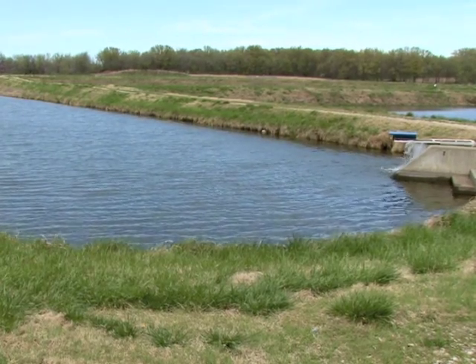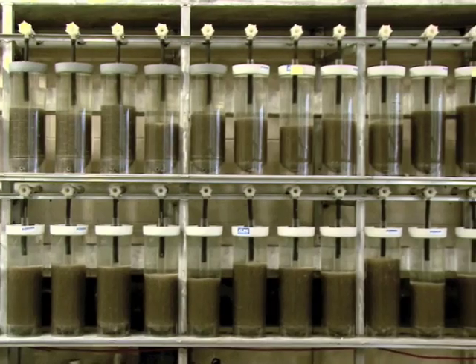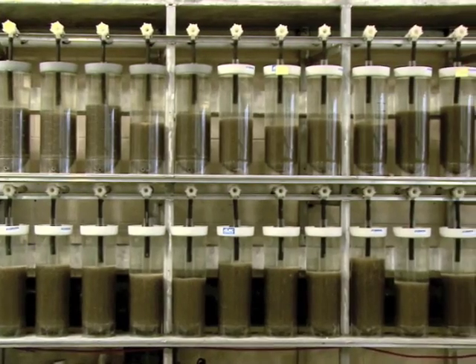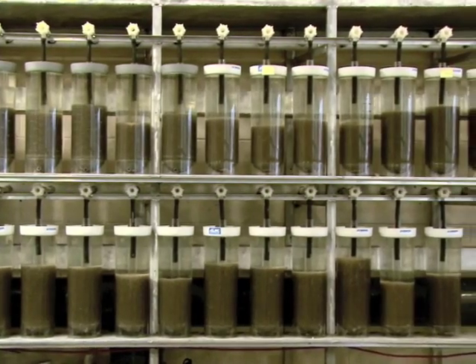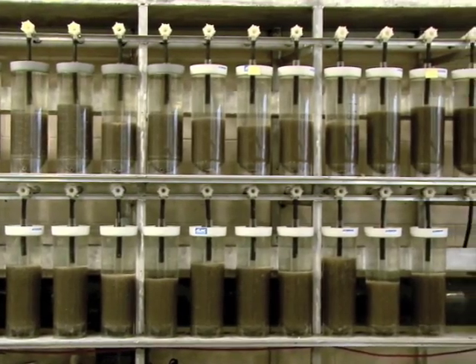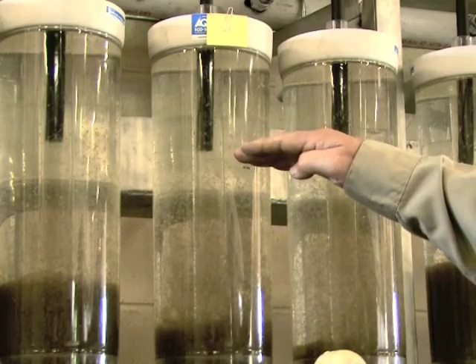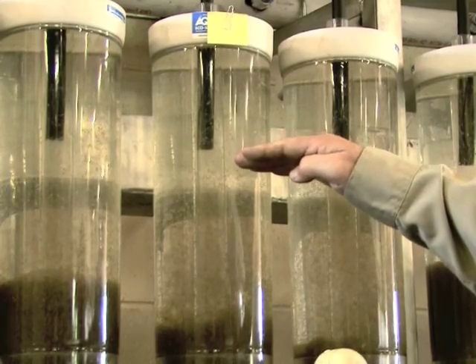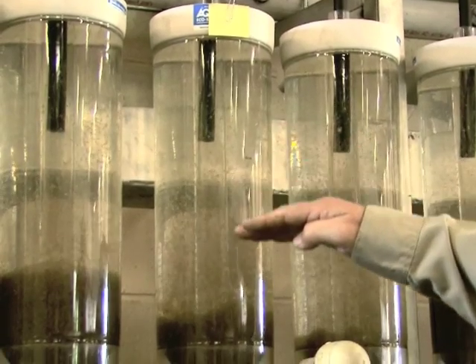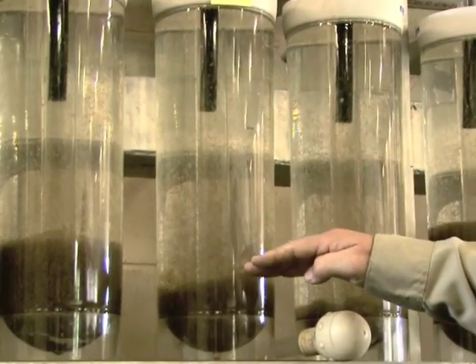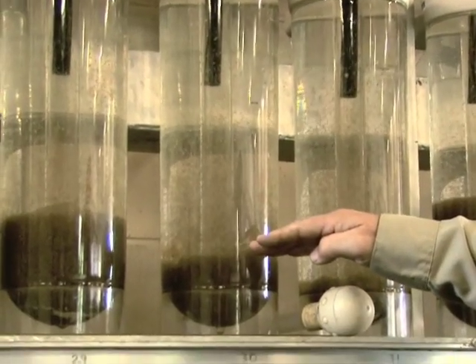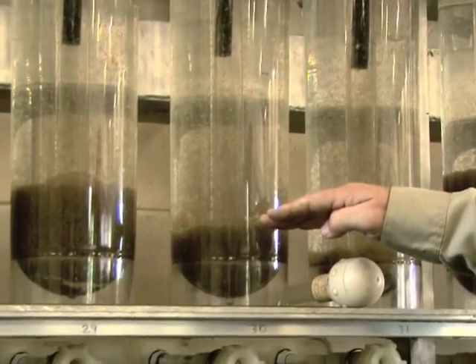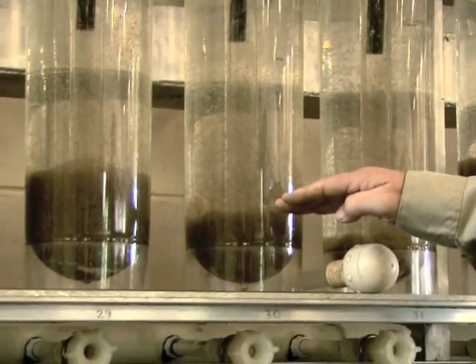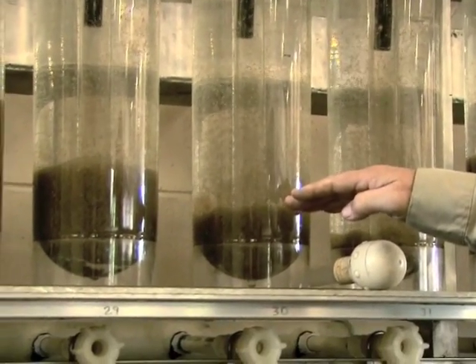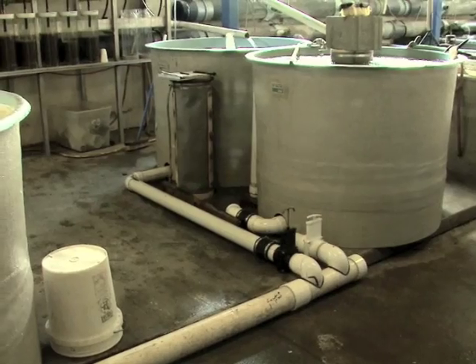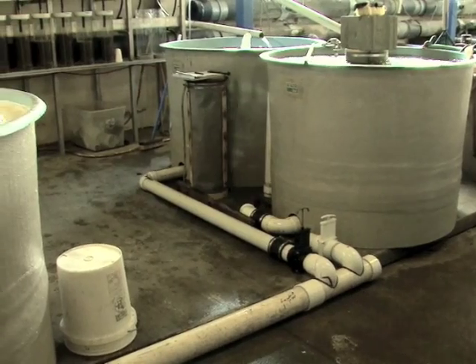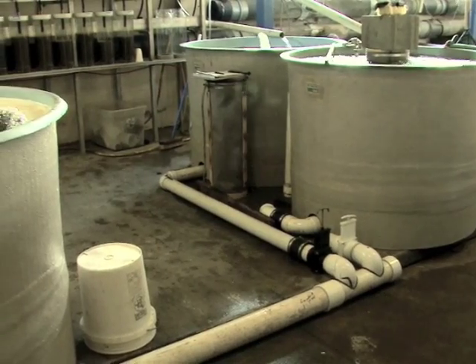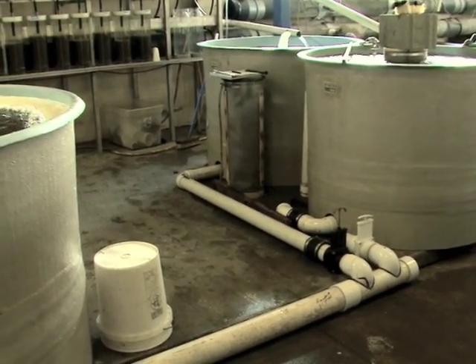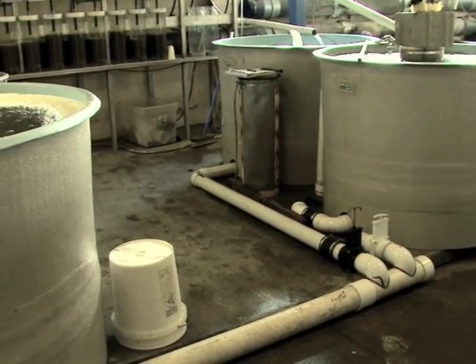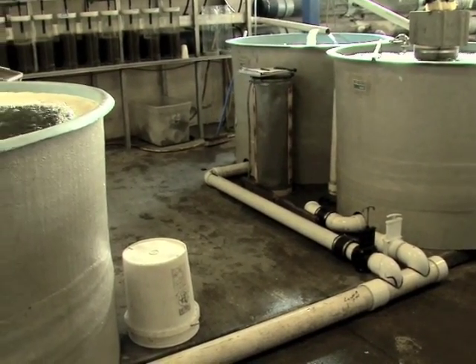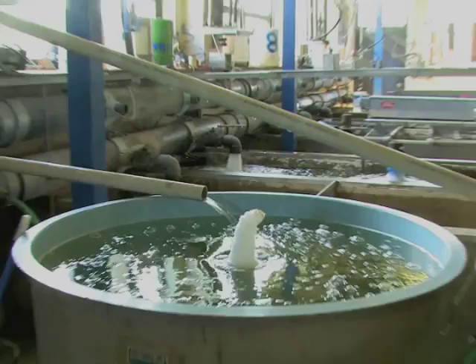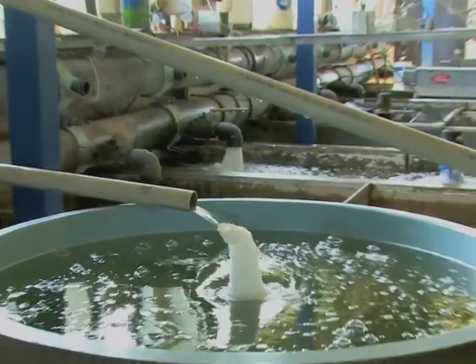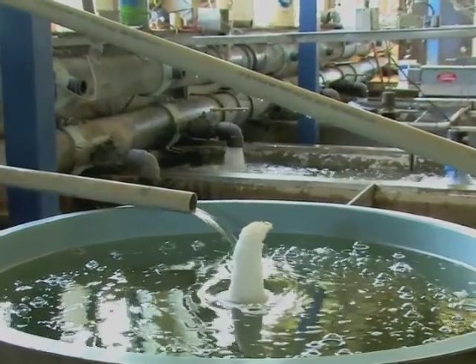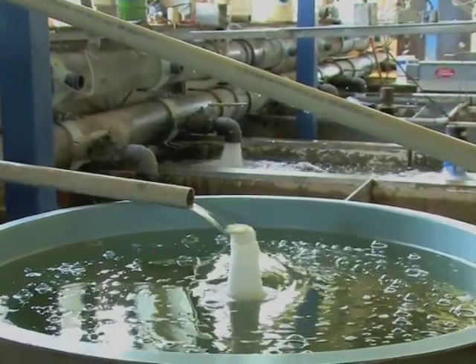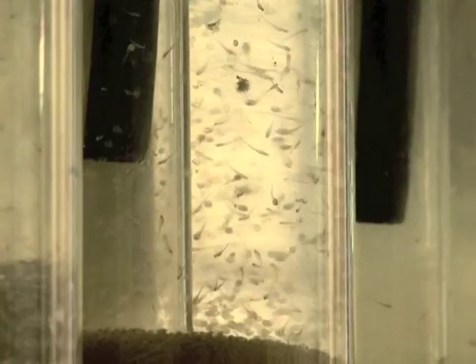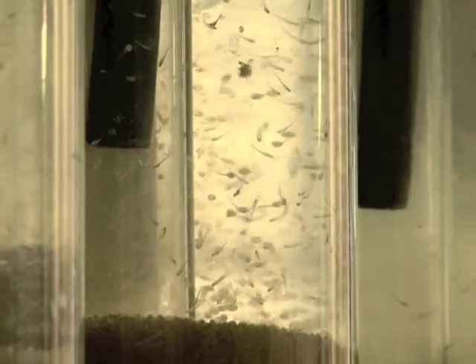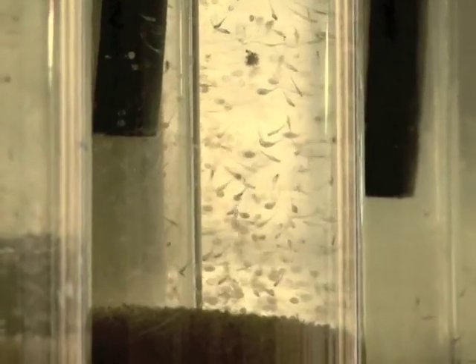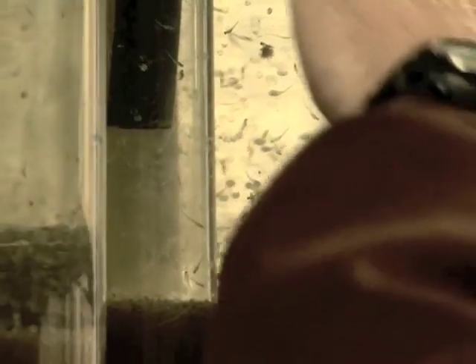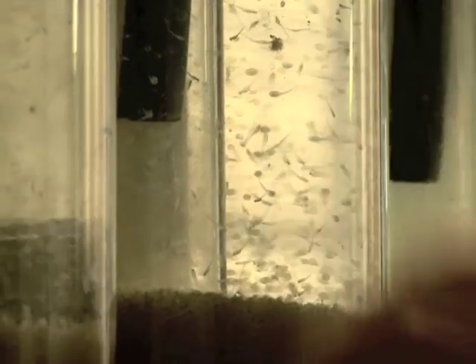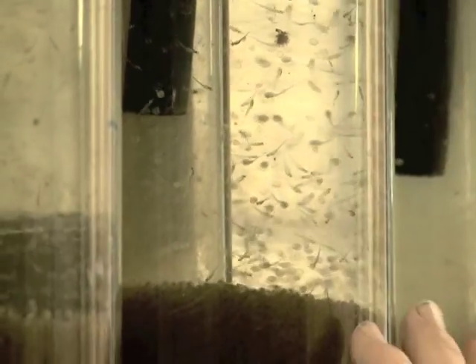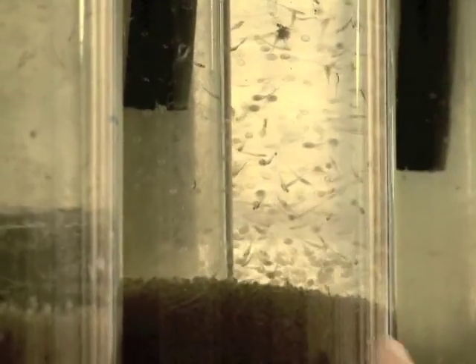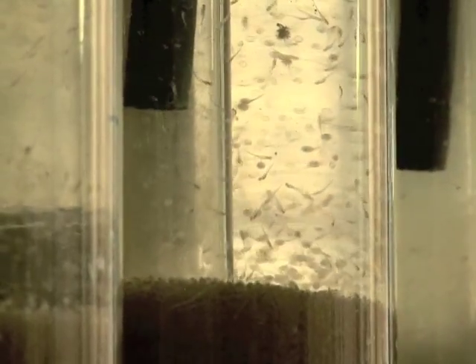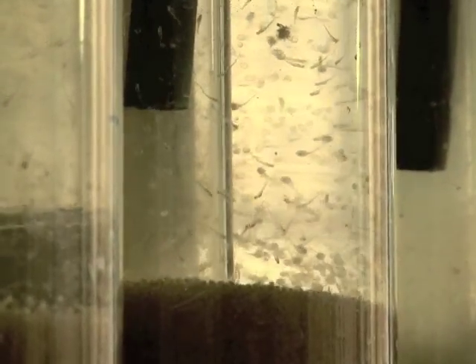Inside its modern fish house, jars full of eggs are nurtured in a complex recirculating system that automatically moves hatching fry into holding tanks. After maturing for two to three days, the growing fry are stocked out.